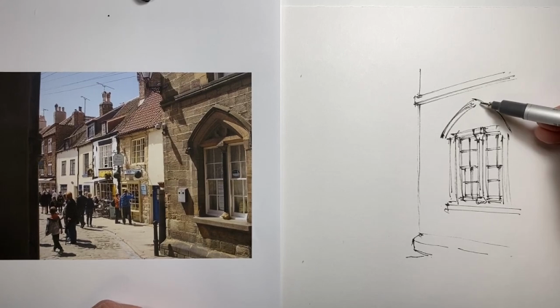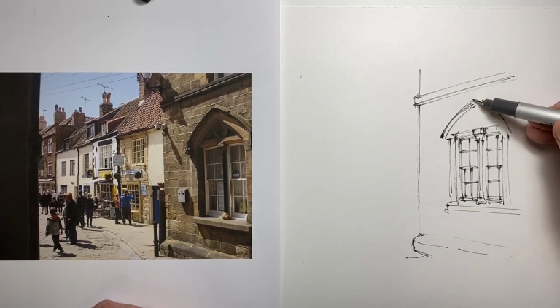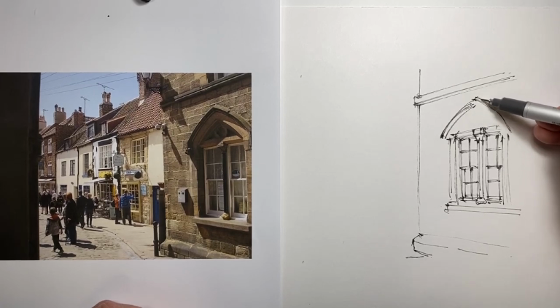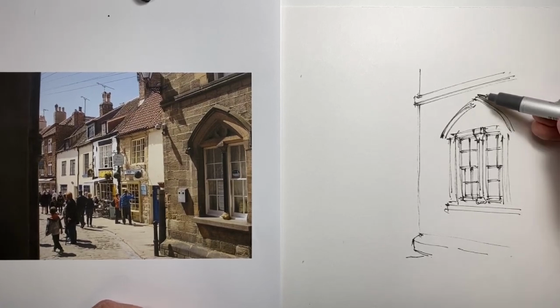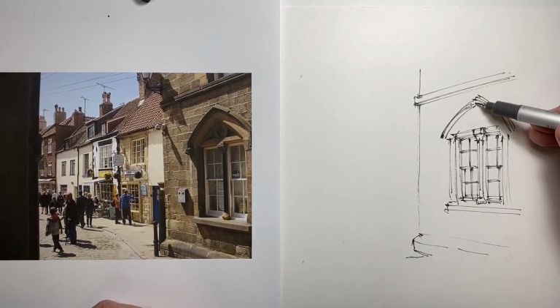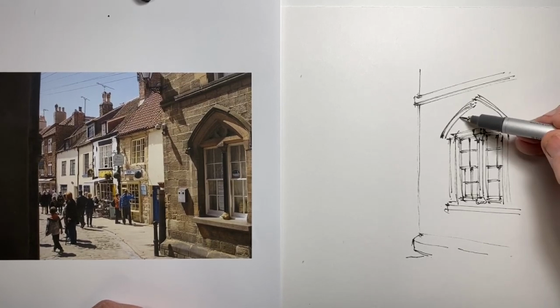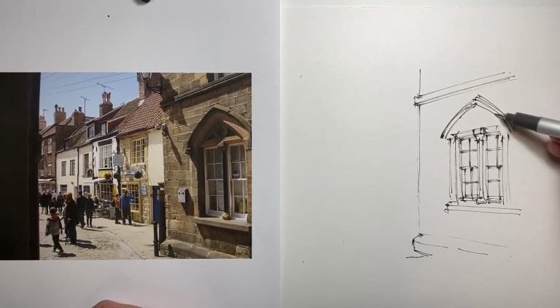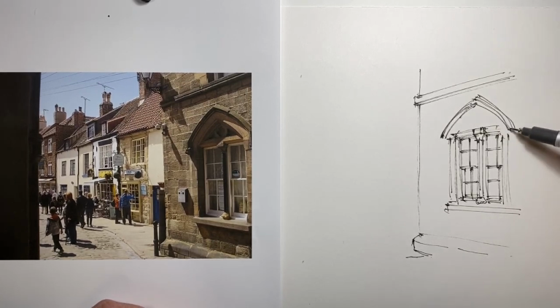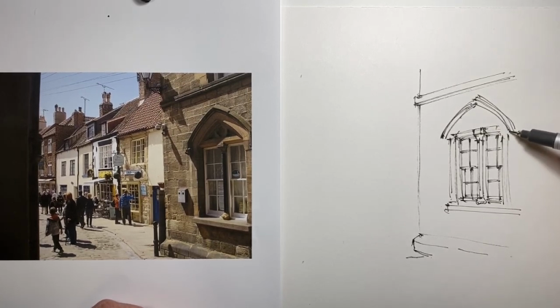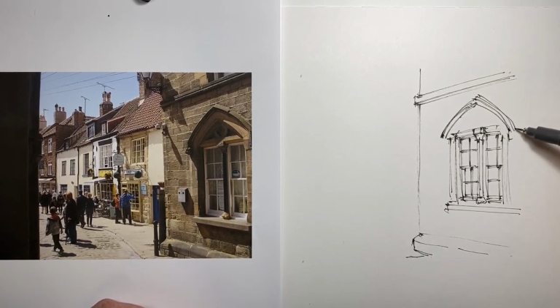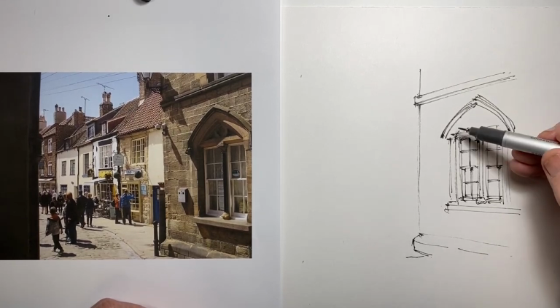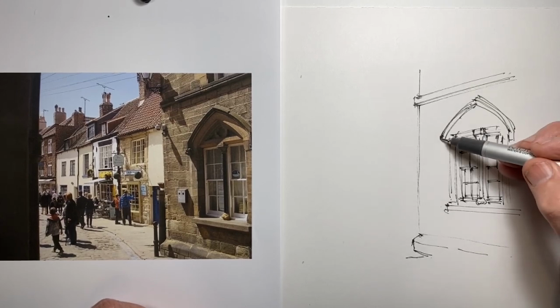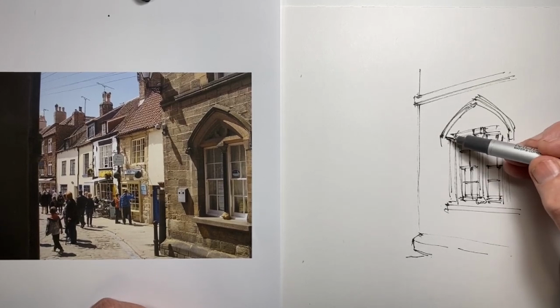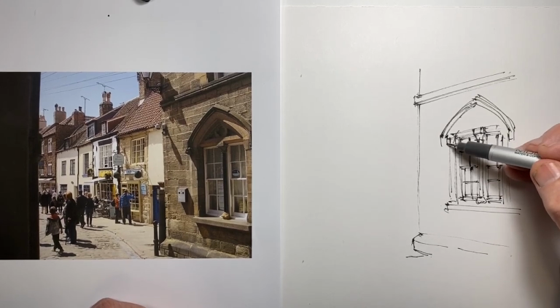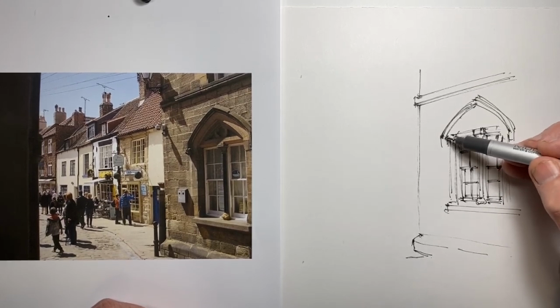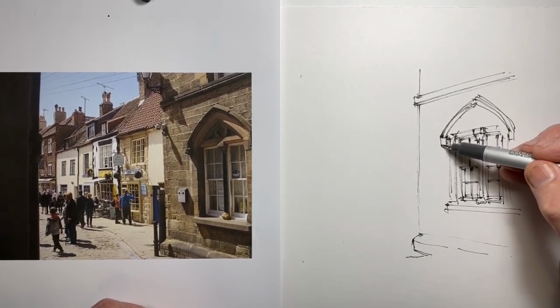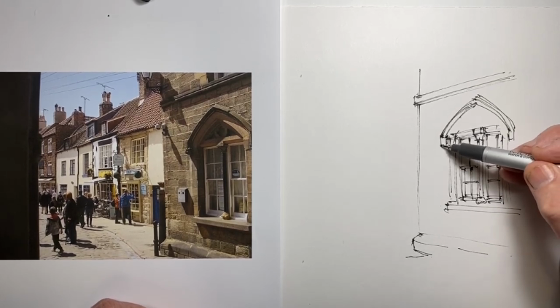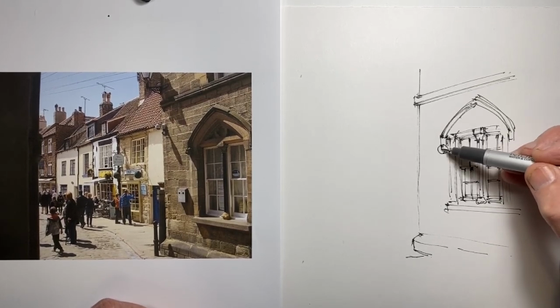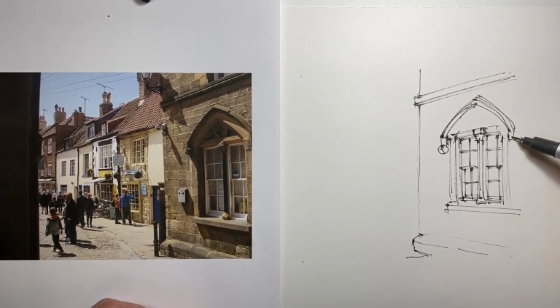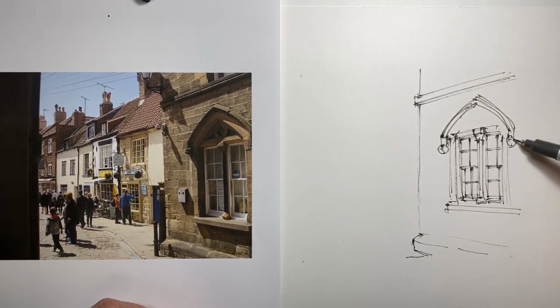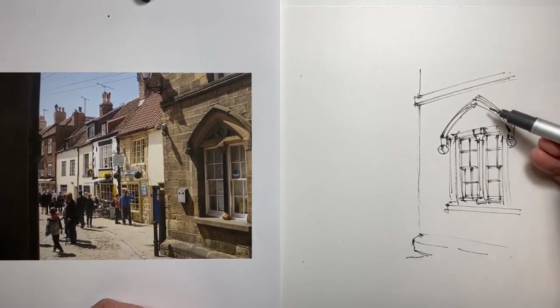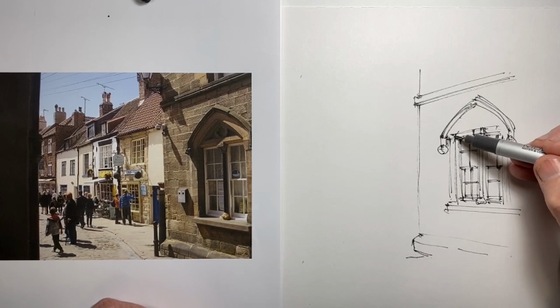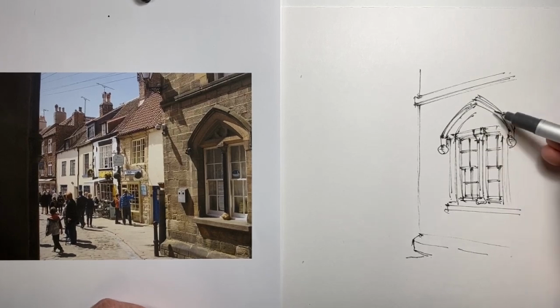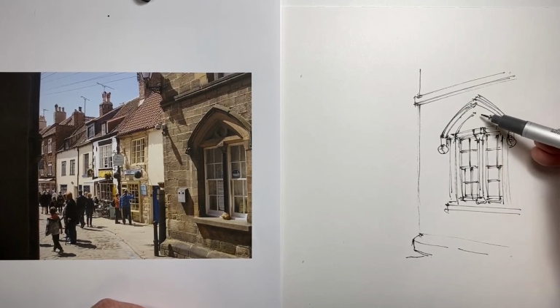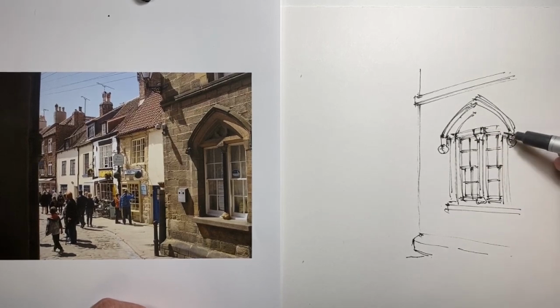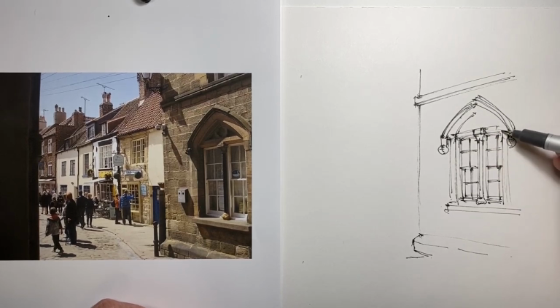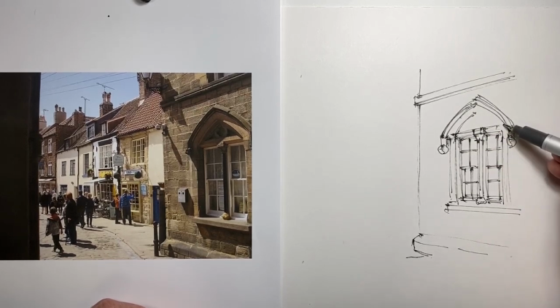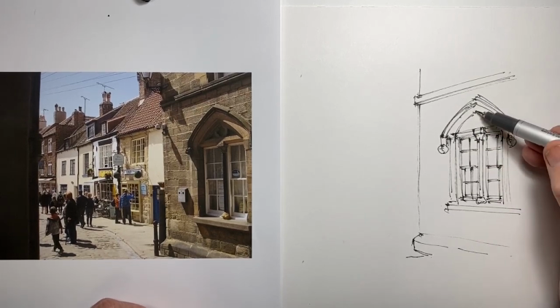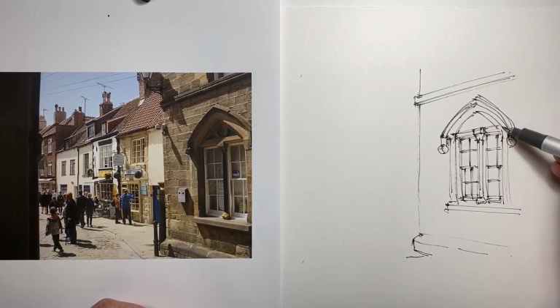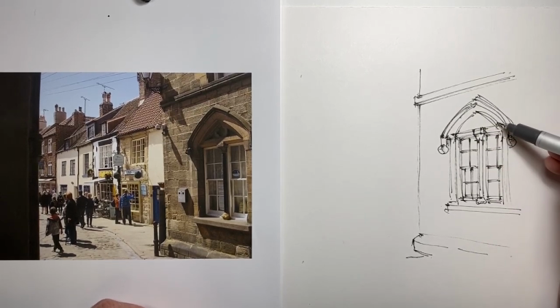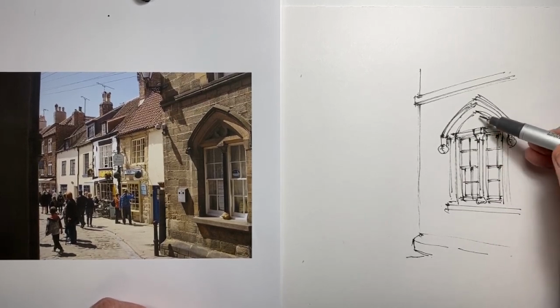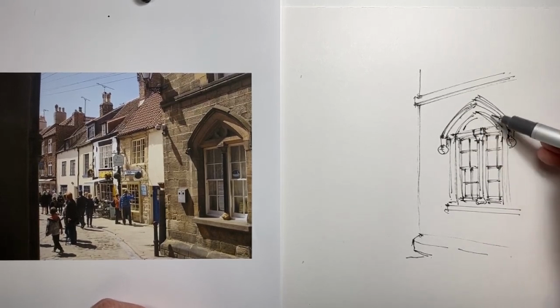I'm trying not to look at the clock too much because I don't want to just sort of scribble it, but I really want to stay loose and not be too caught up with the same sort of precision that I normally worry about.